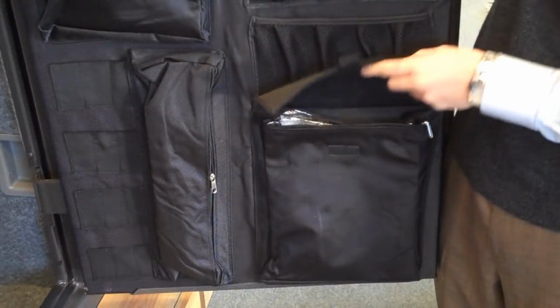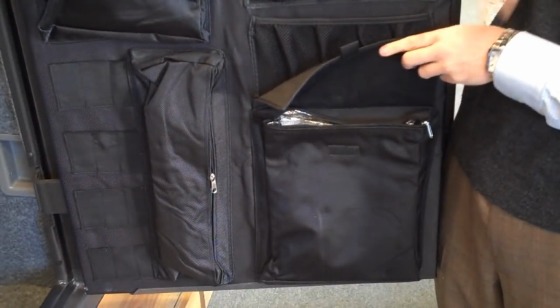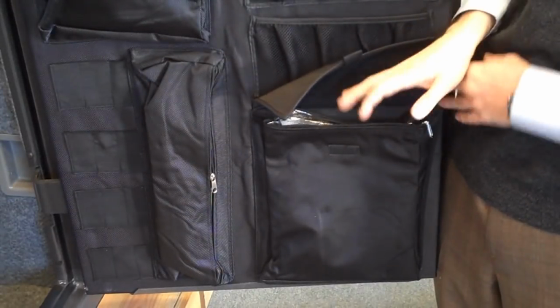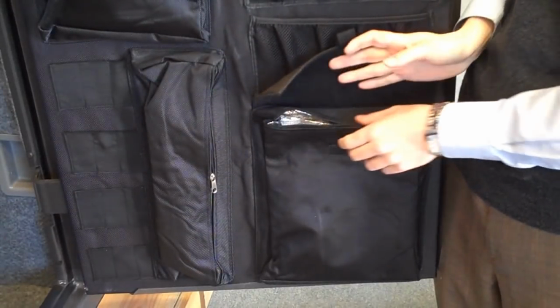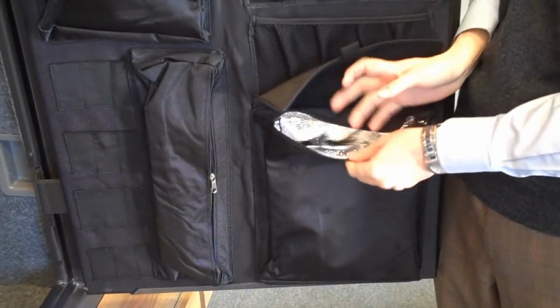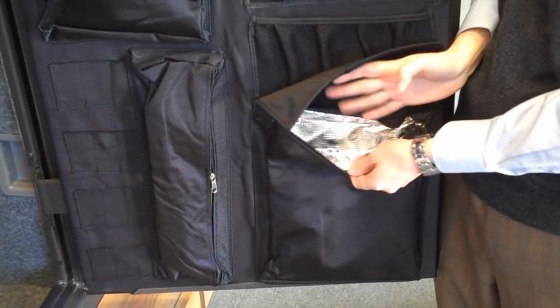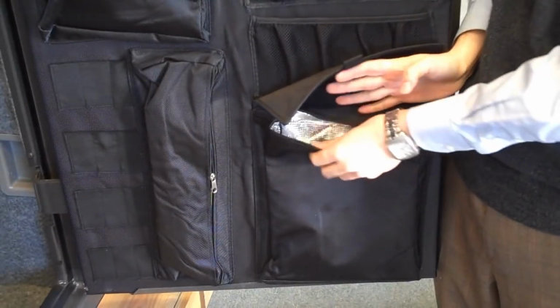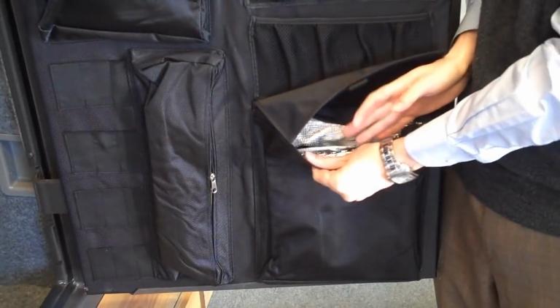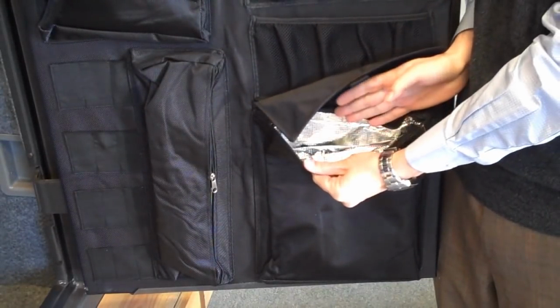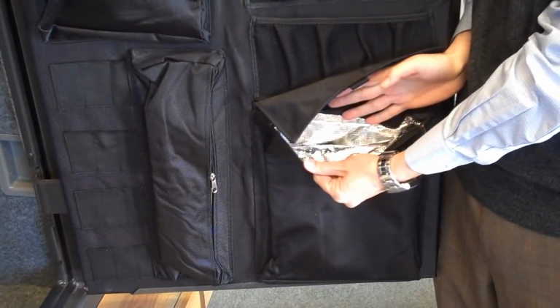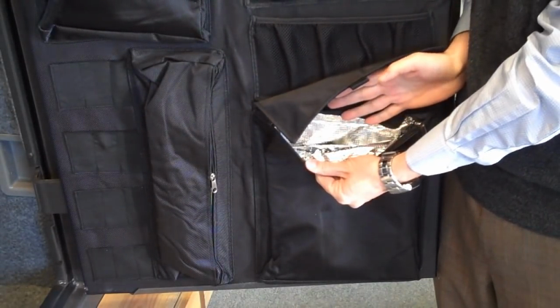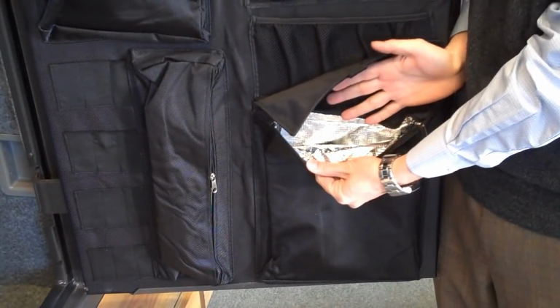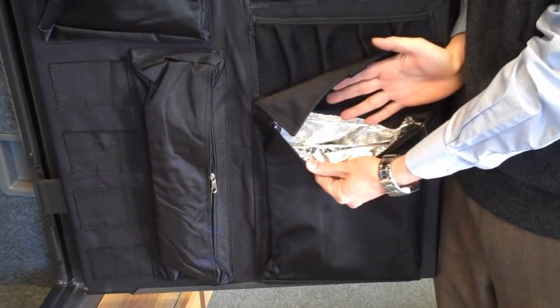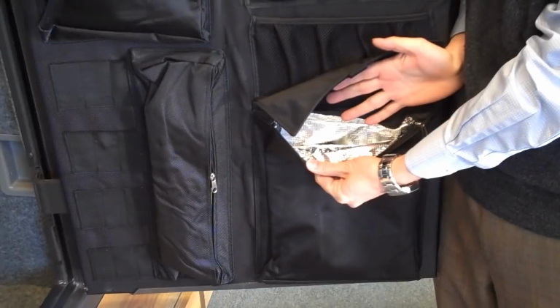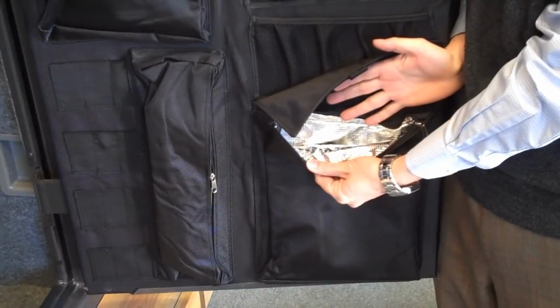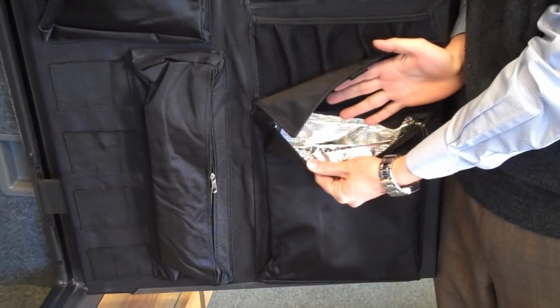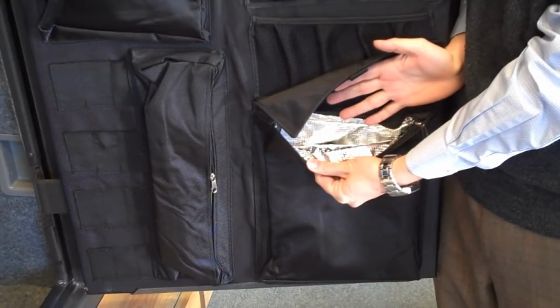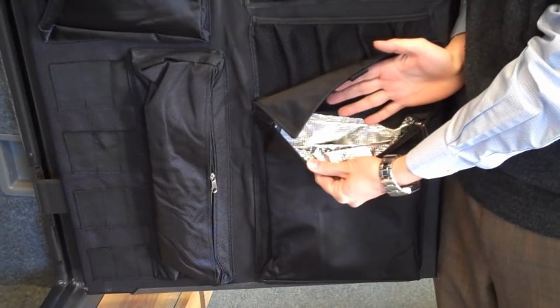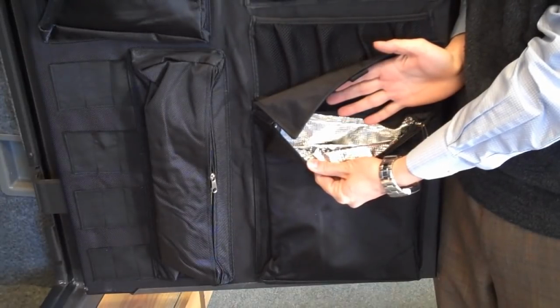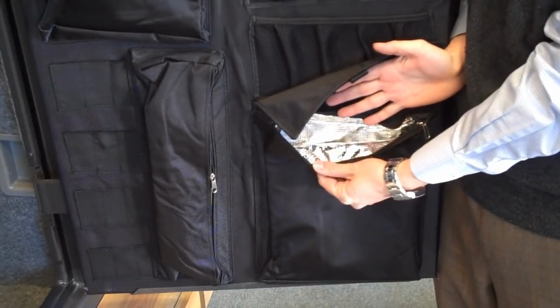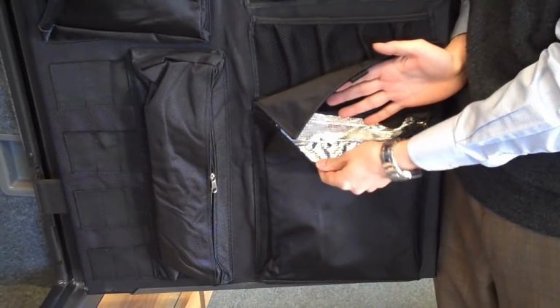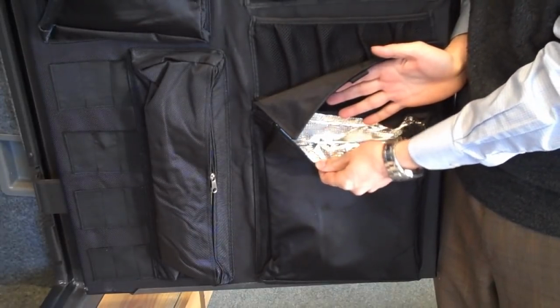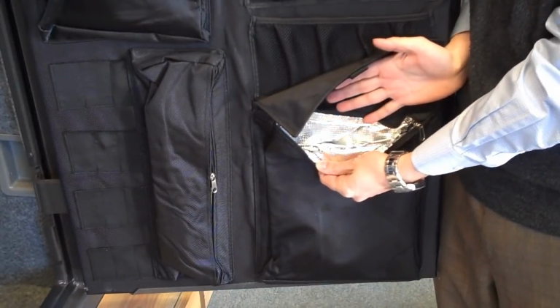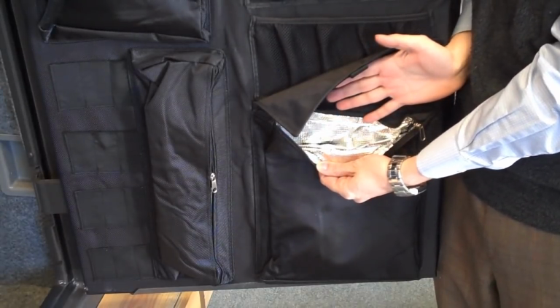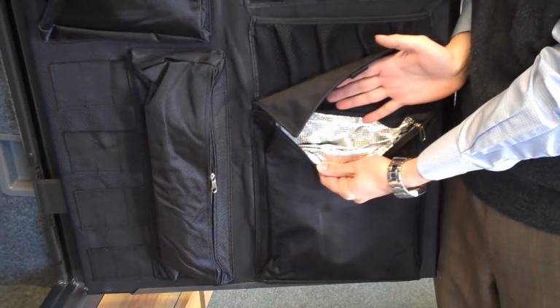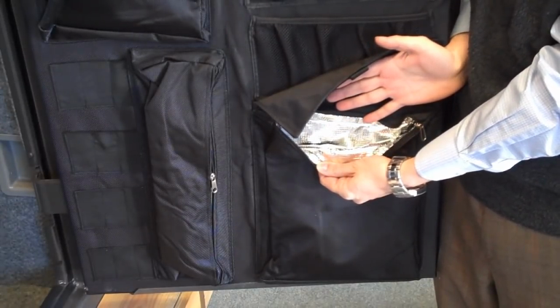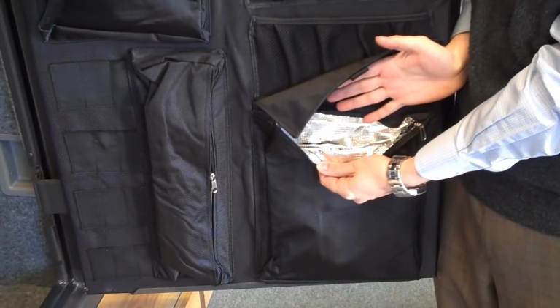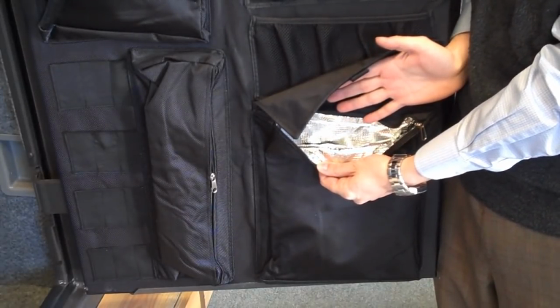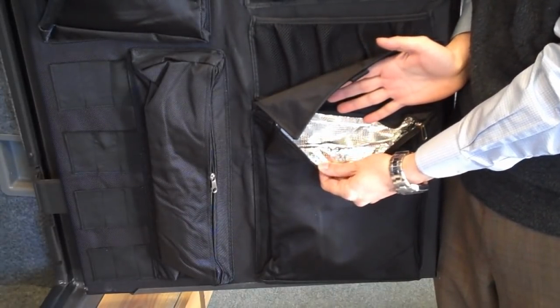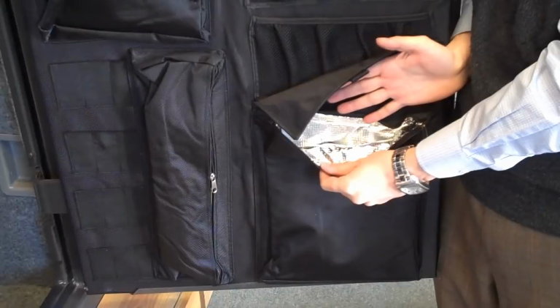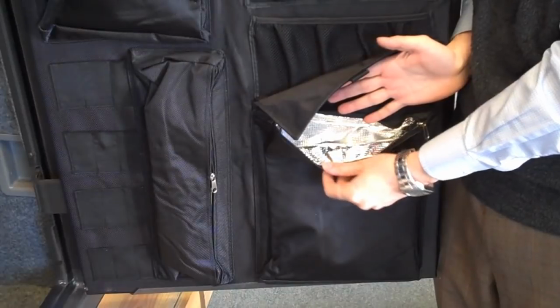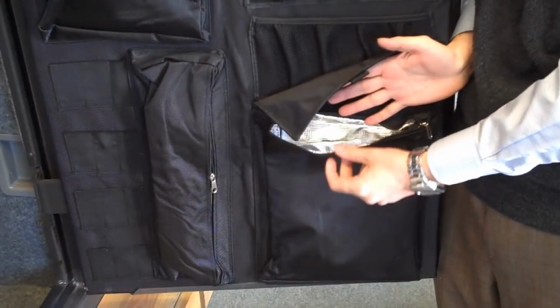As well as Liberty's cool pocket which is designed to hold eight and a half by eleven documents, which gives you a little extra fire protection right on the door.